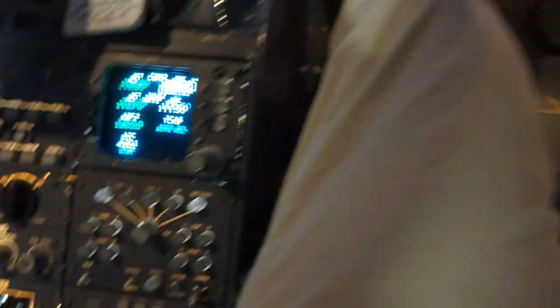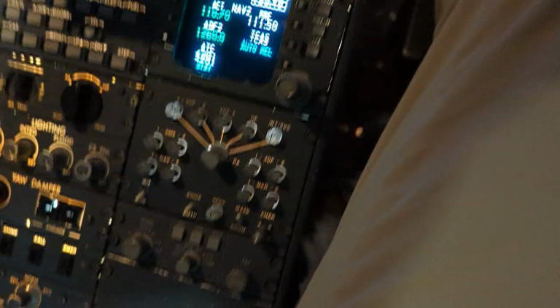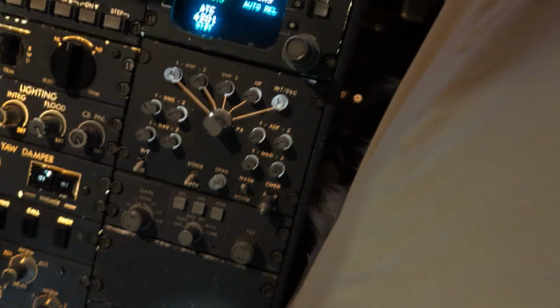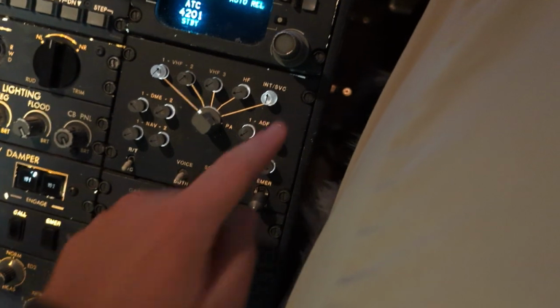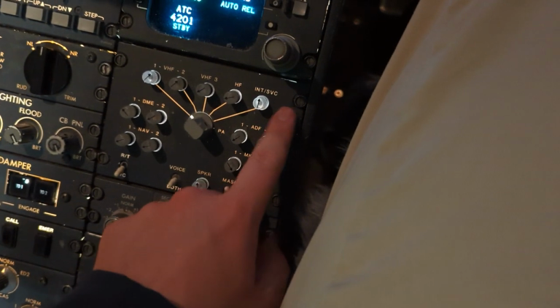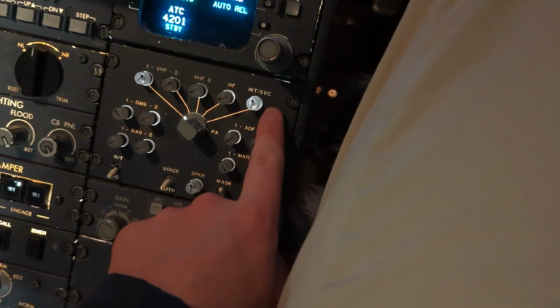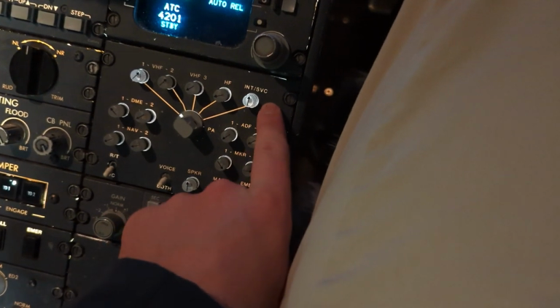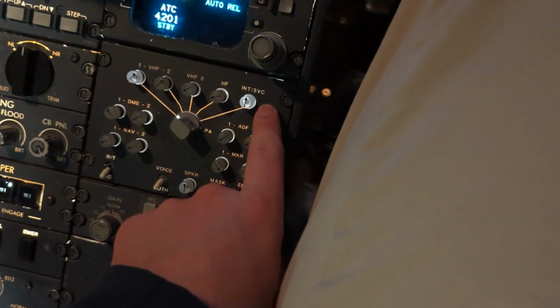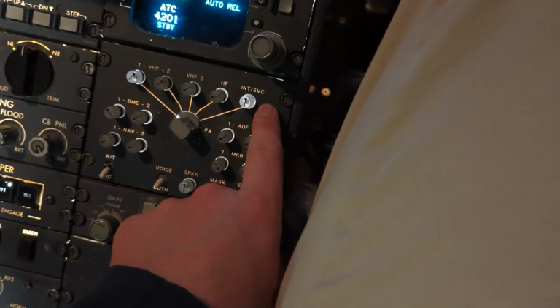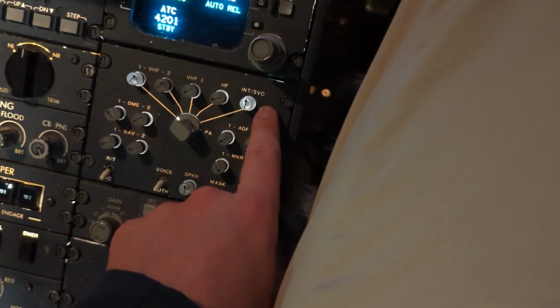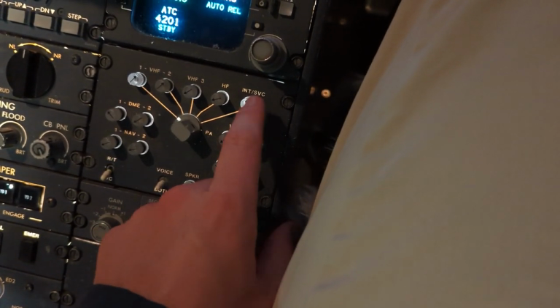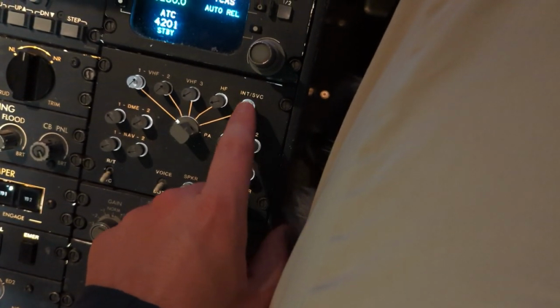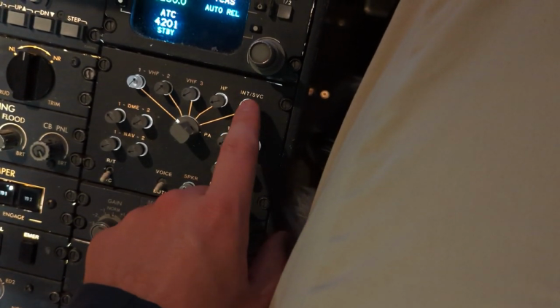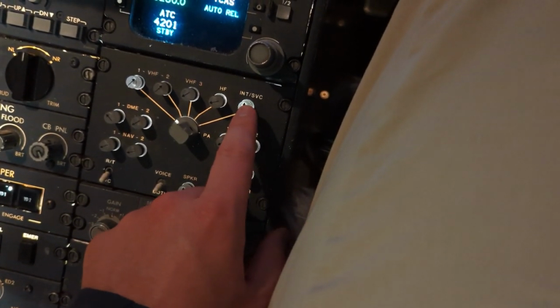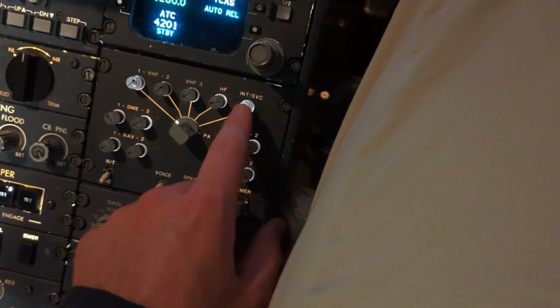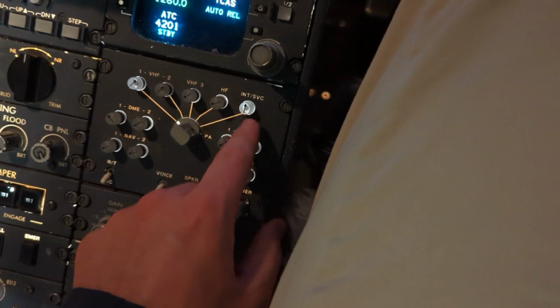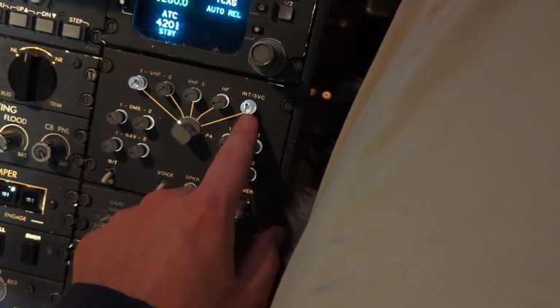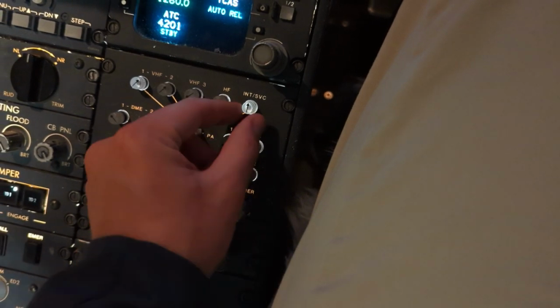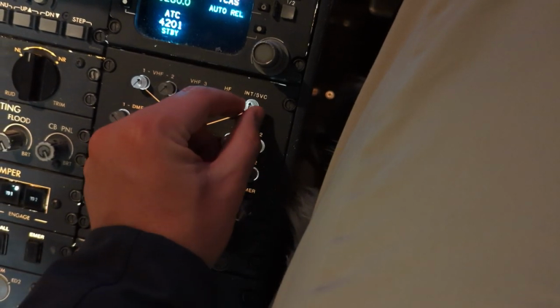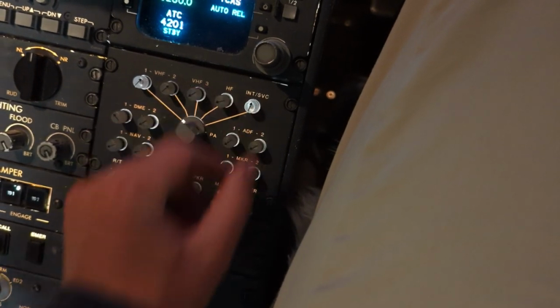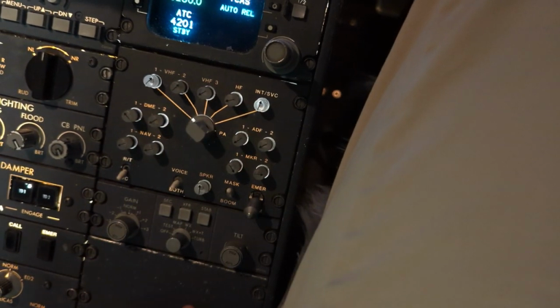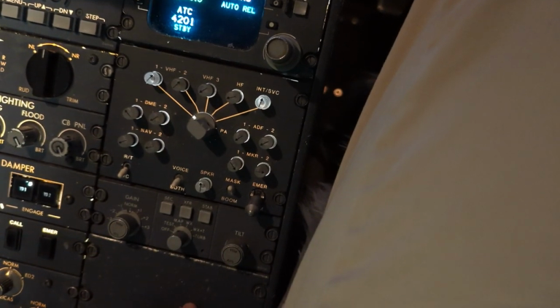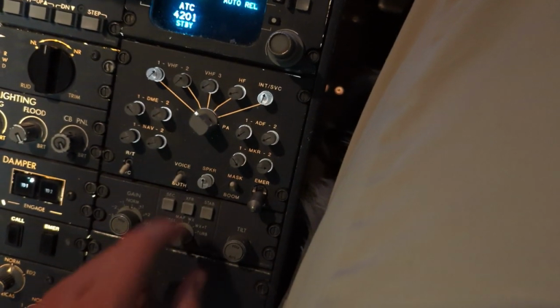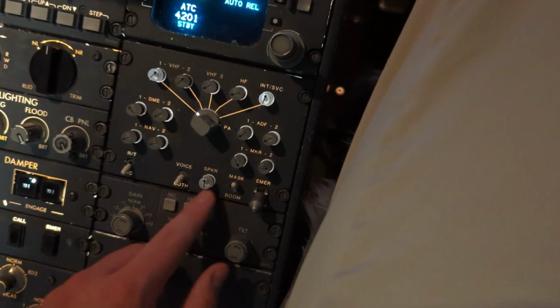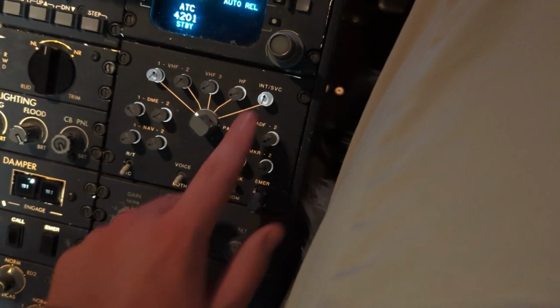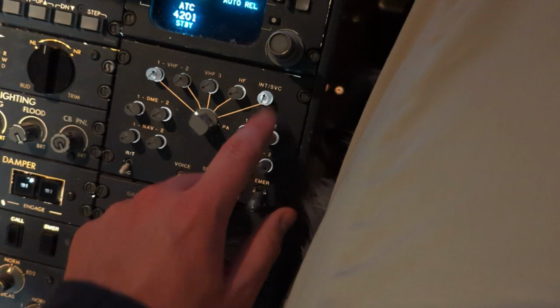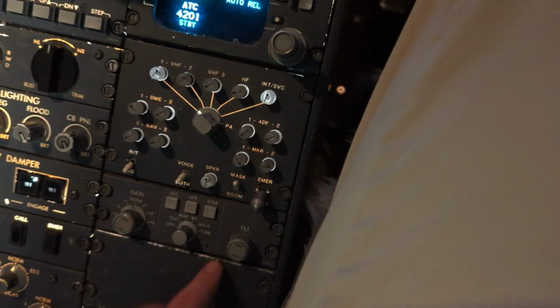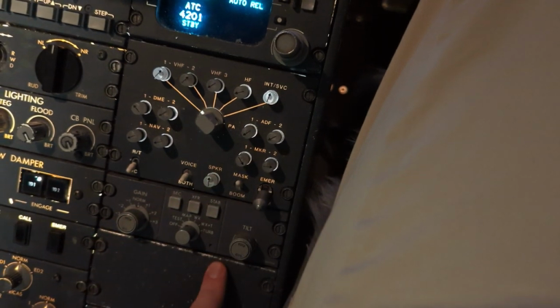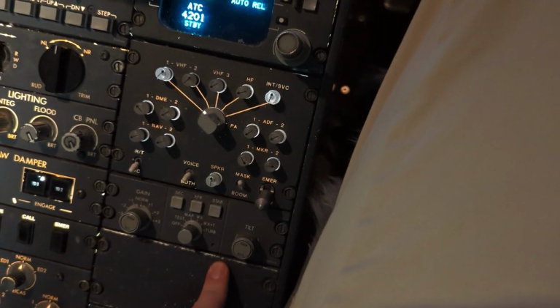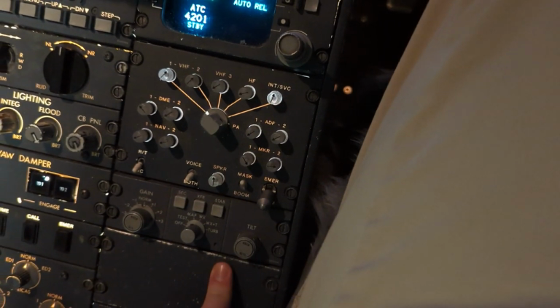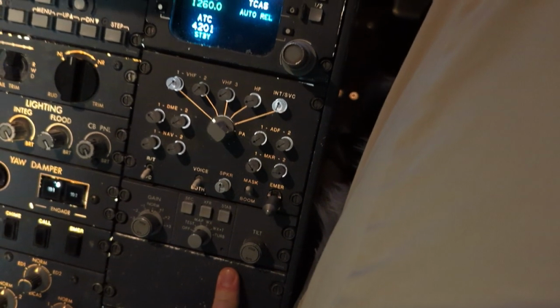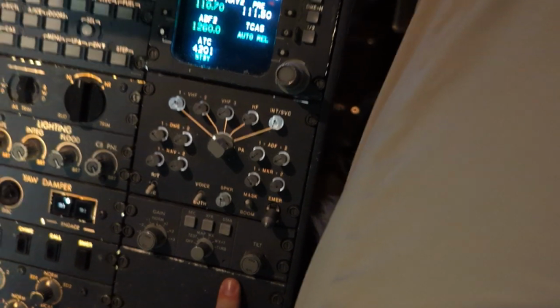One more thing: make sure your Interphone Service Audio Selector is pressed in and lit up, and adjust the volume appropriately. I usually start with both the speaker and that at the 12 o'clock position to hopefully not blow my ears out.